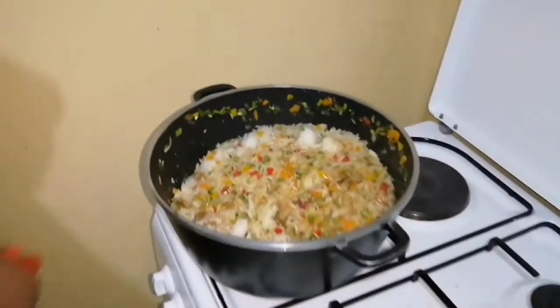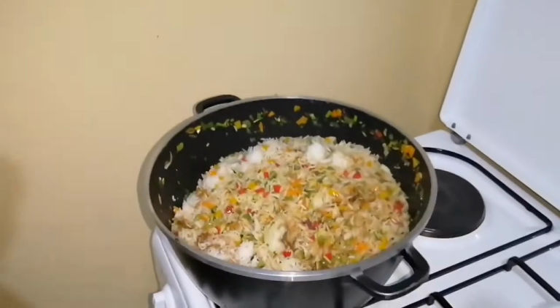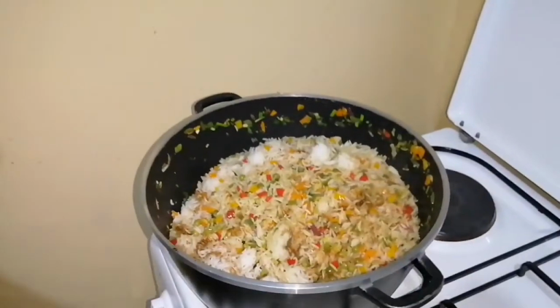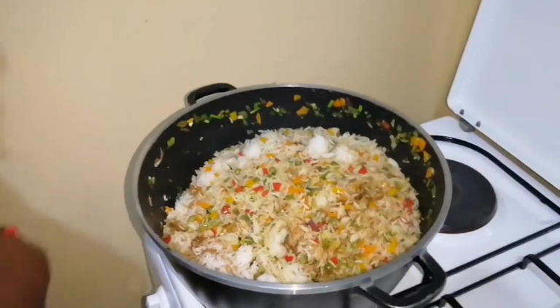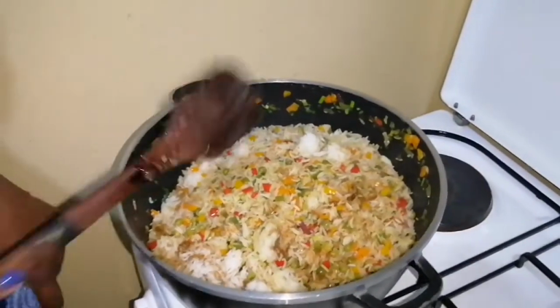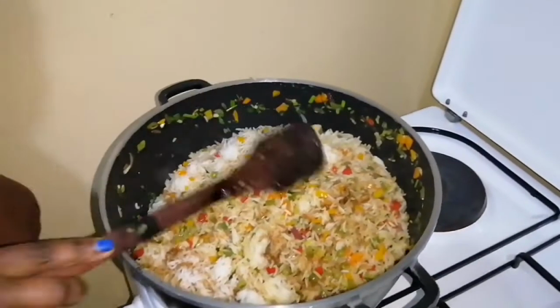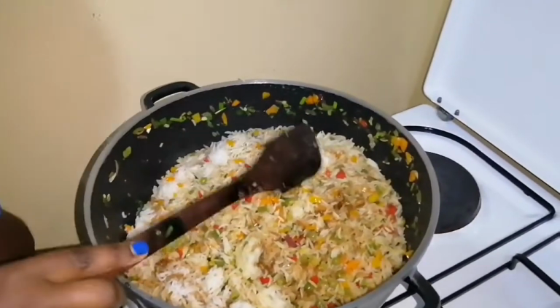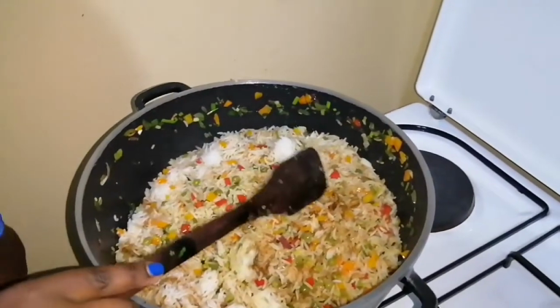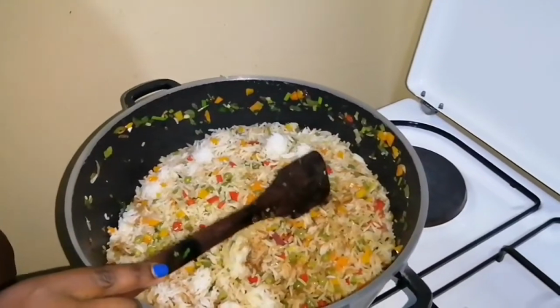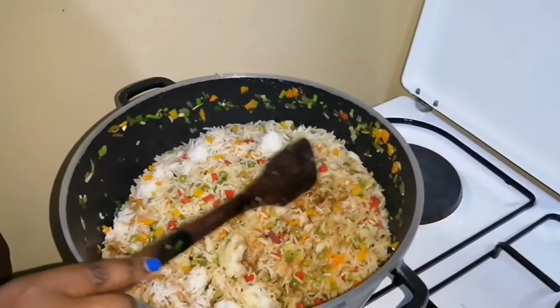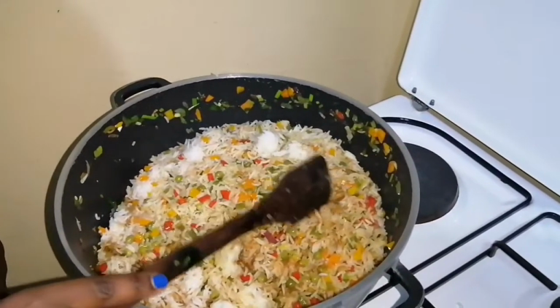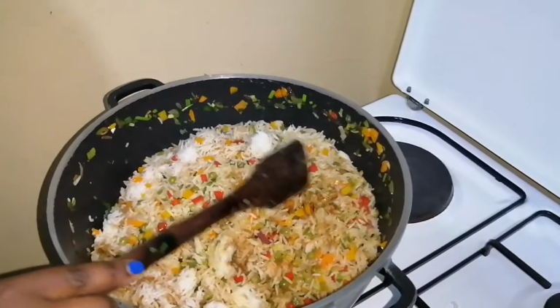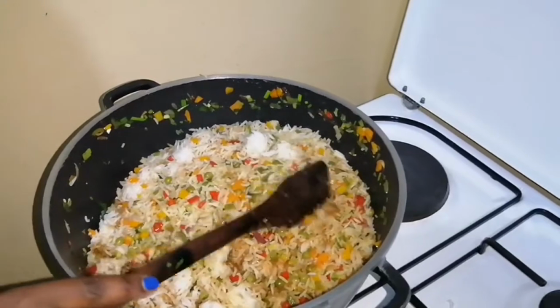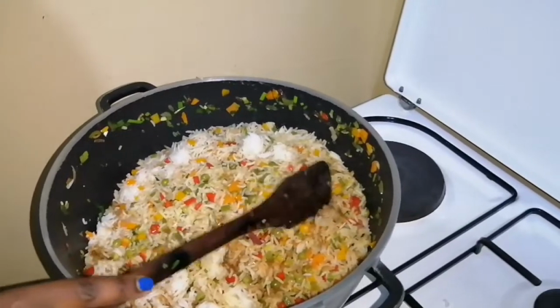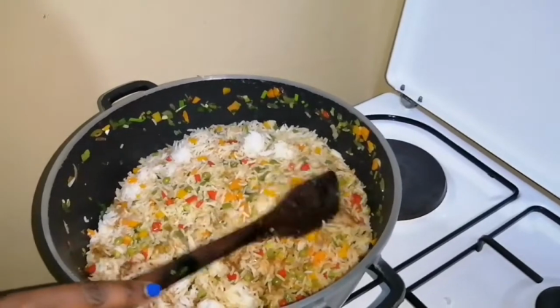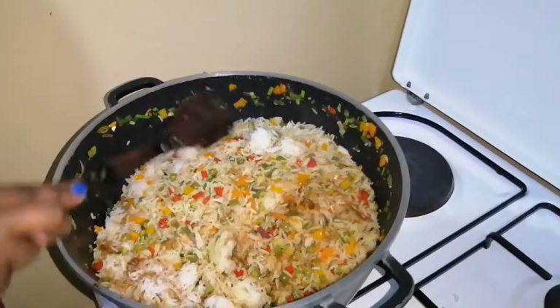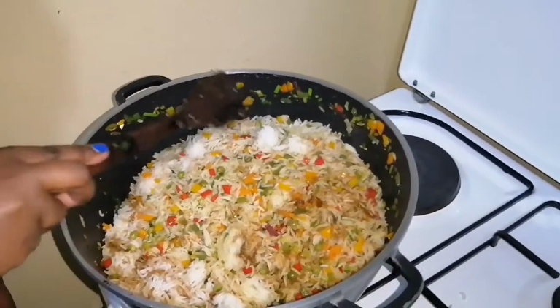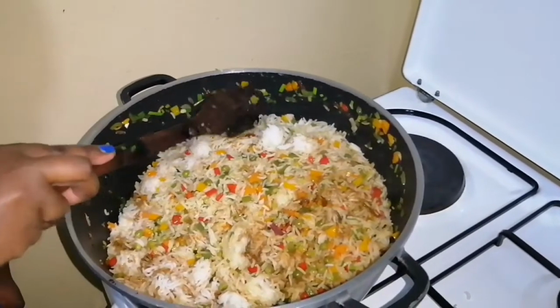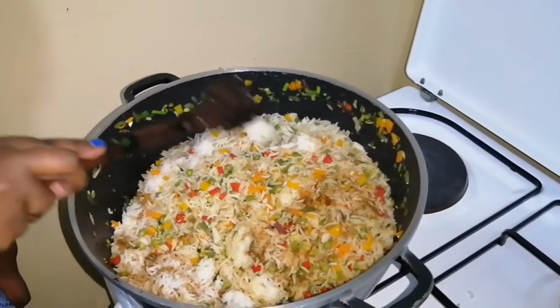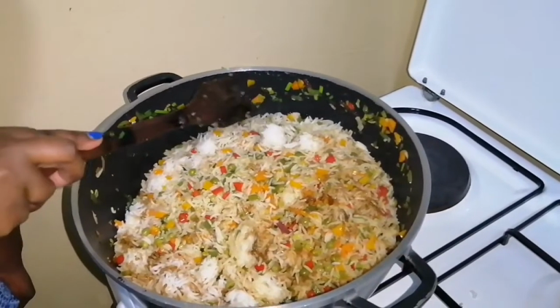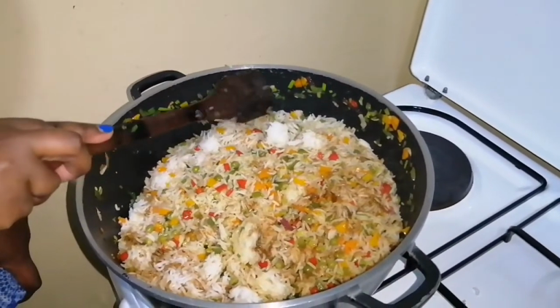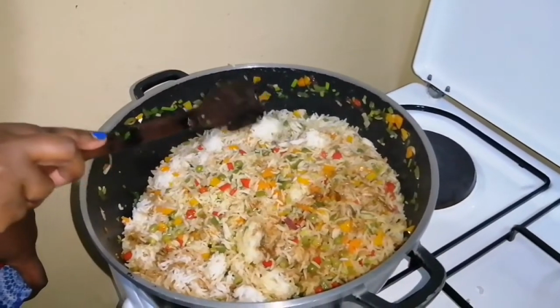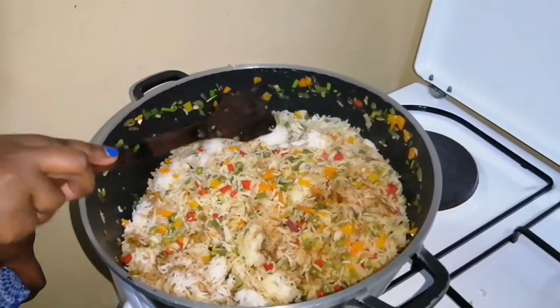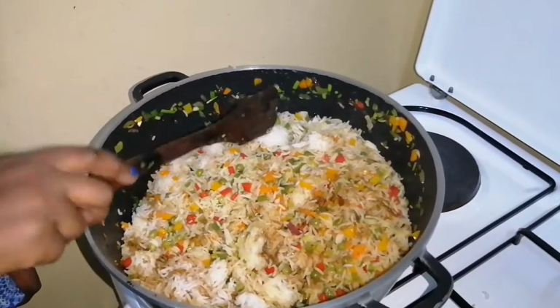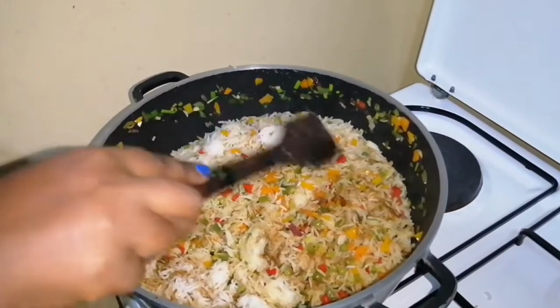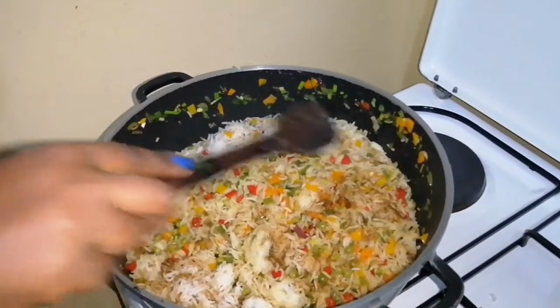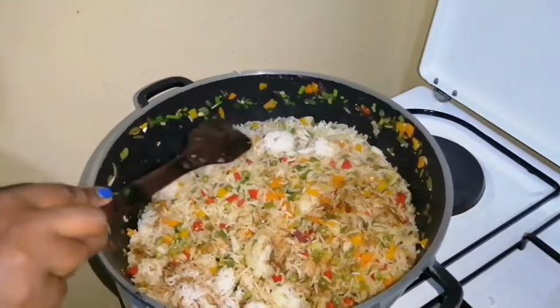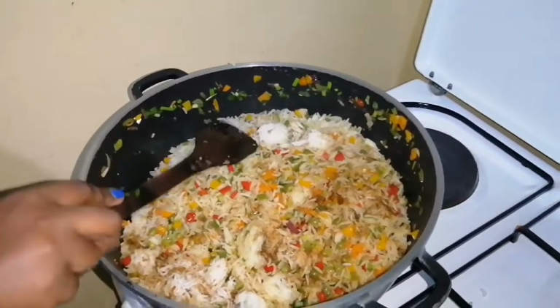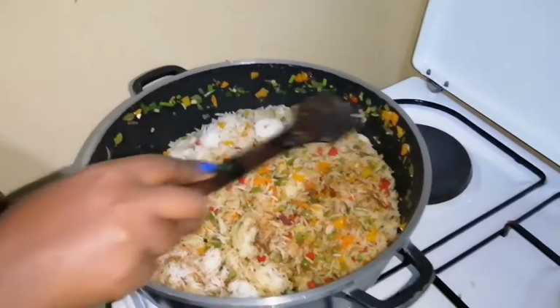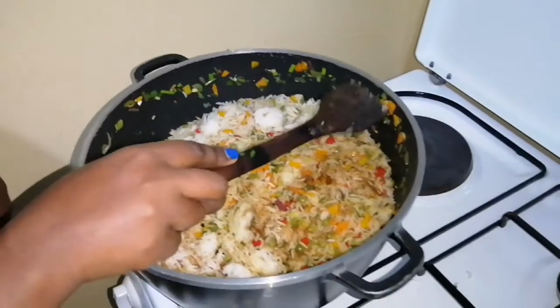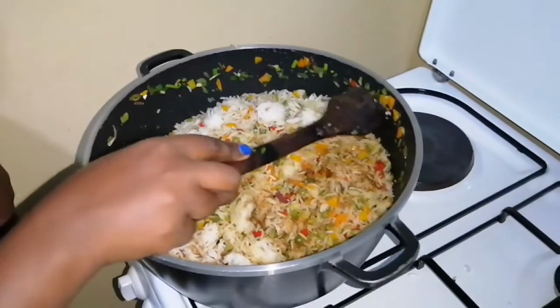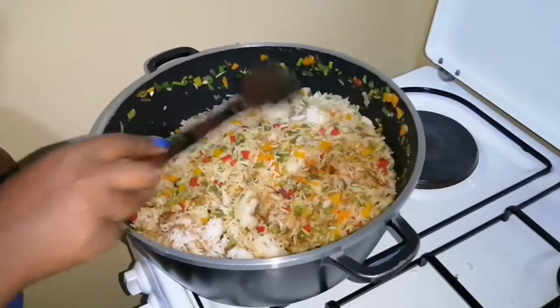Because of the soy sauce, some parts are a darker color and then there's a part which is pure white — that is what we want in our vegetable rice.